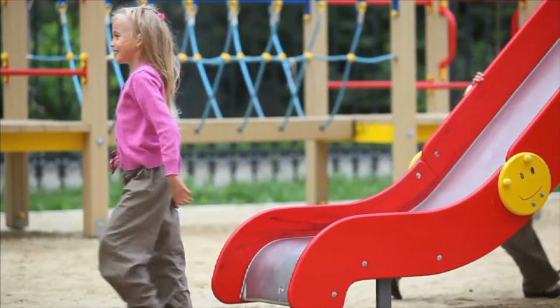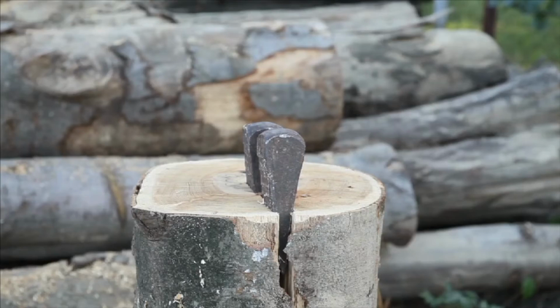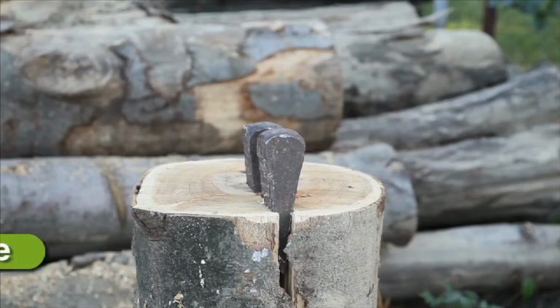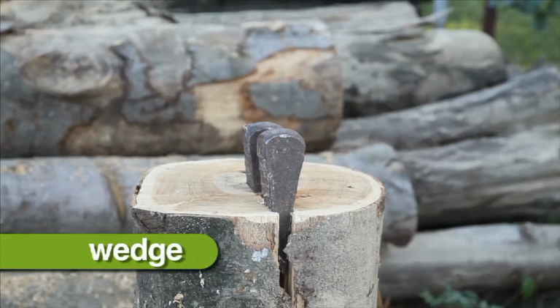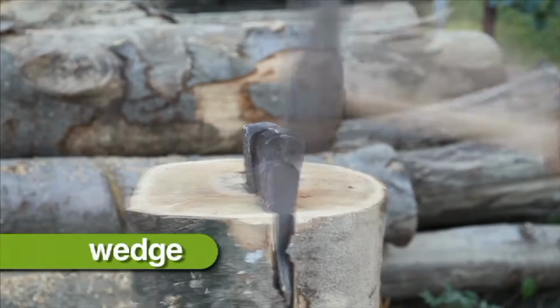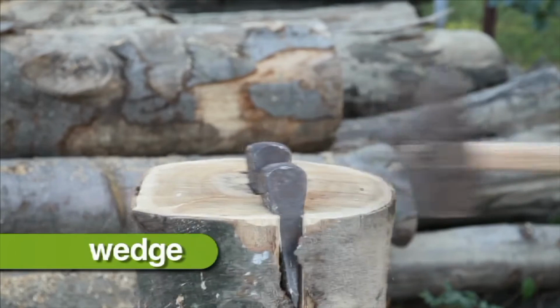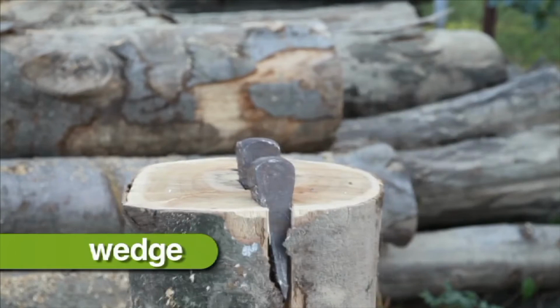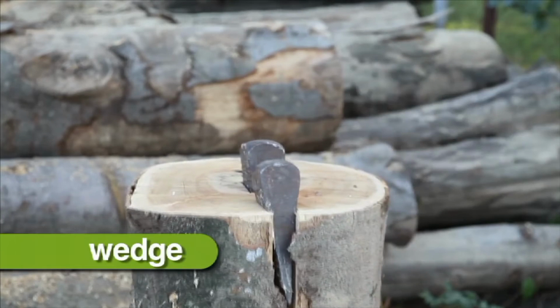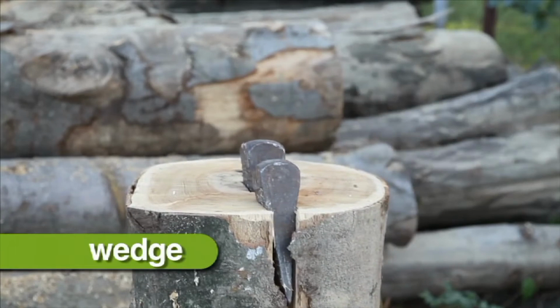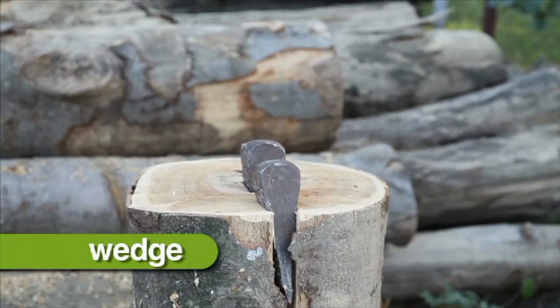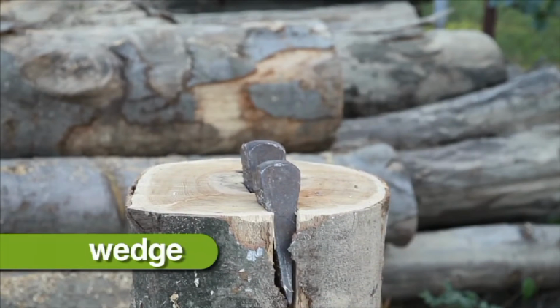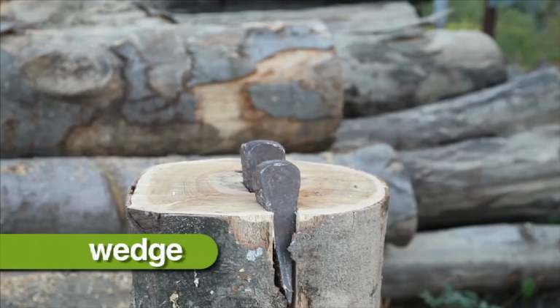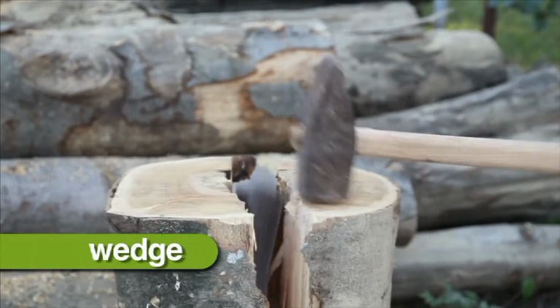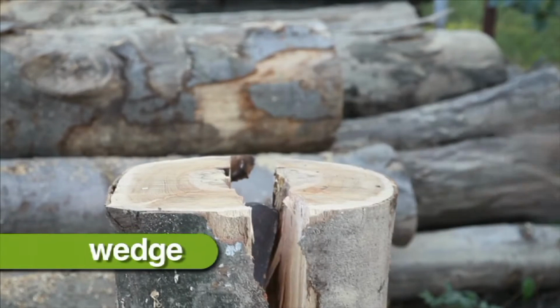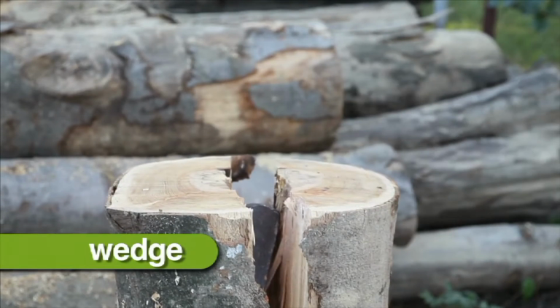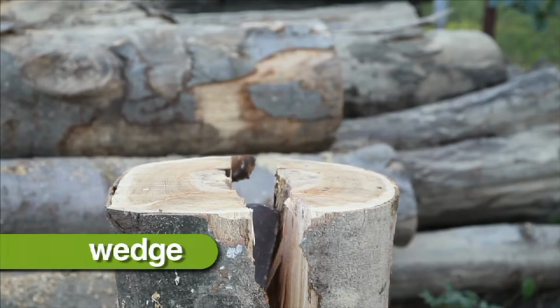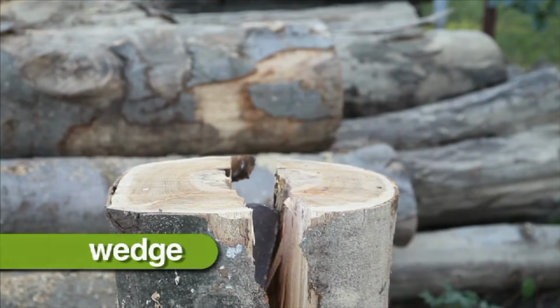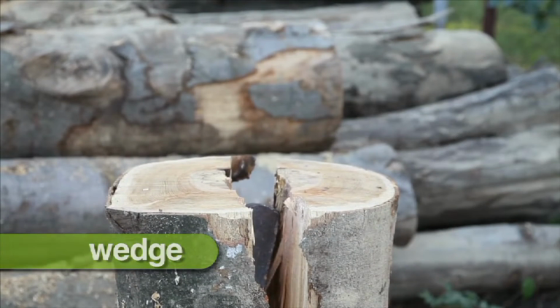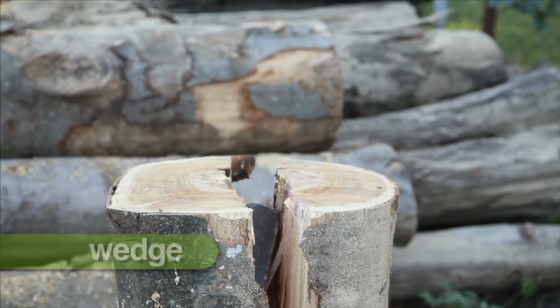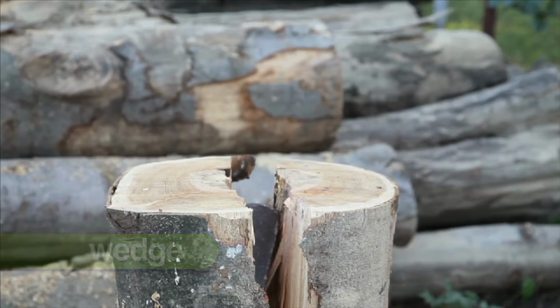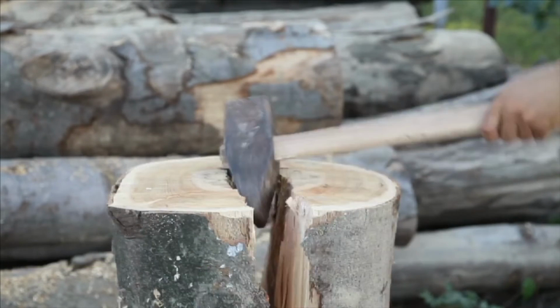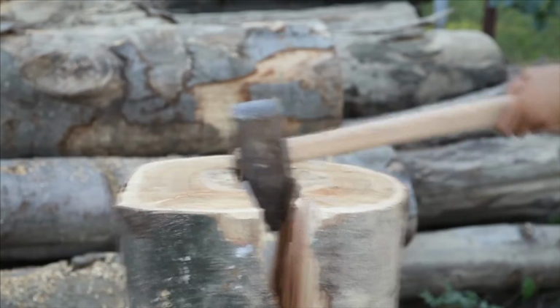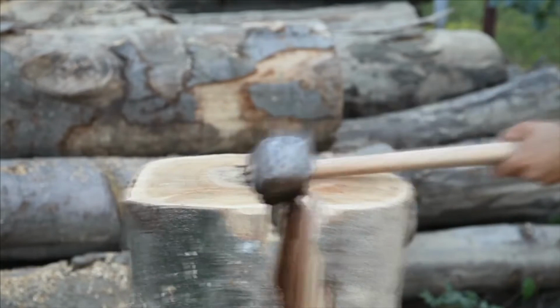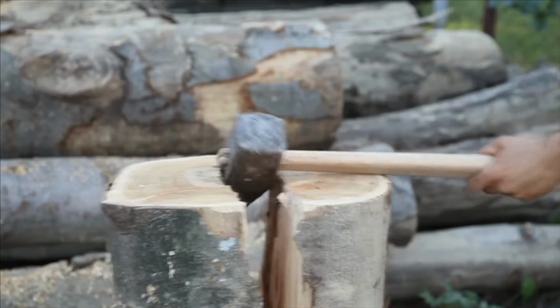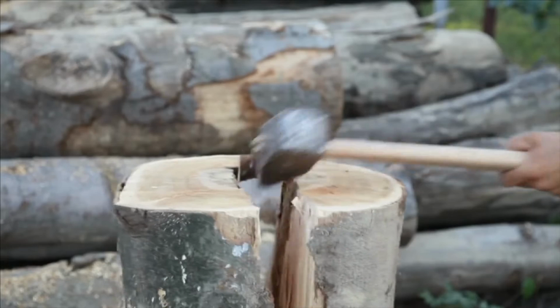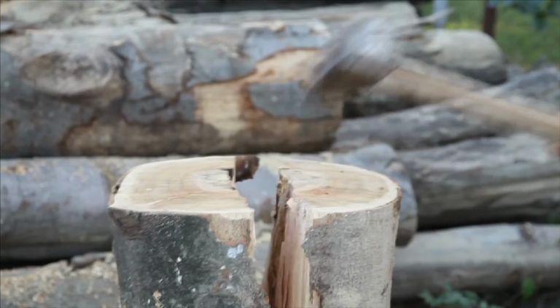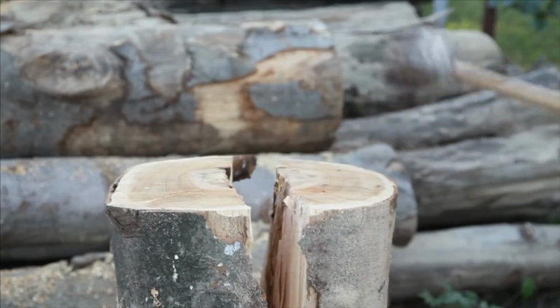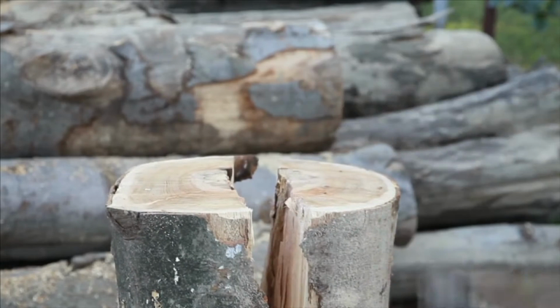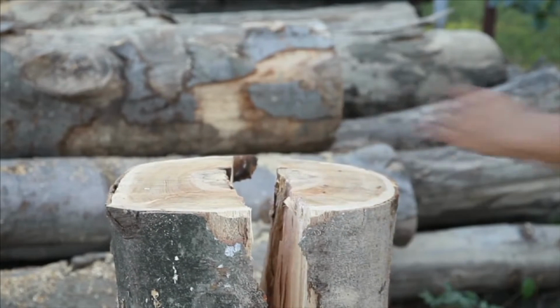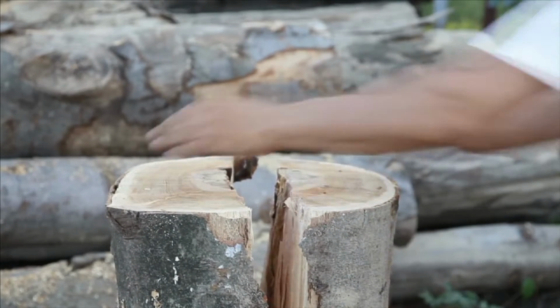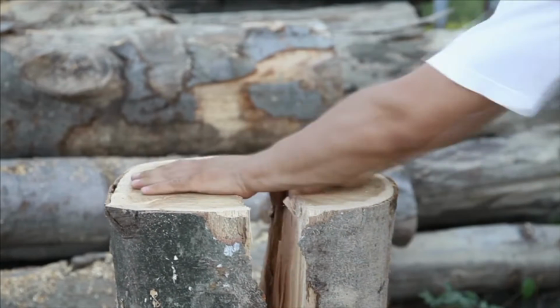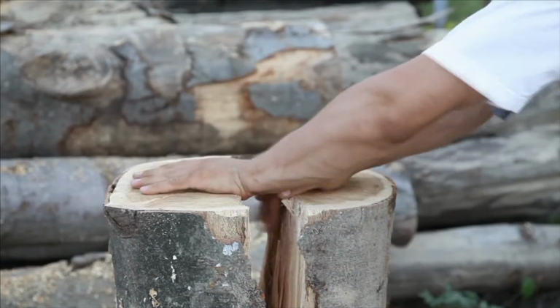A wedge is a simple machine used to push things apart. A log splitter is a wedge — it splits logs.